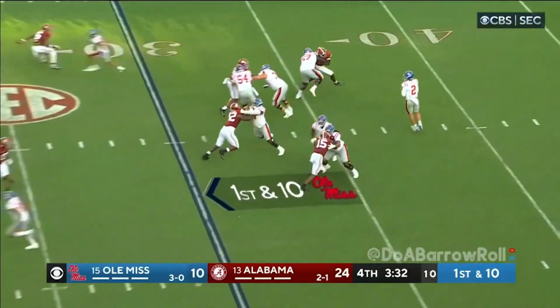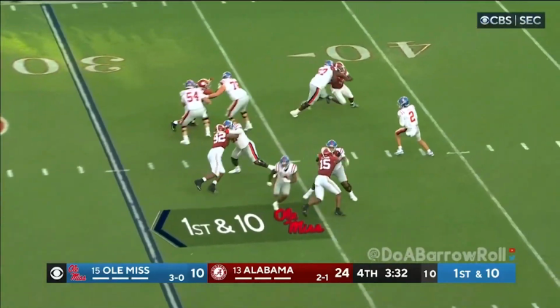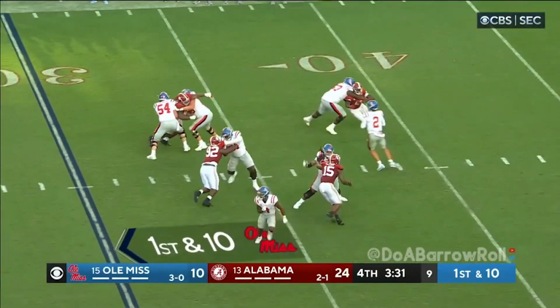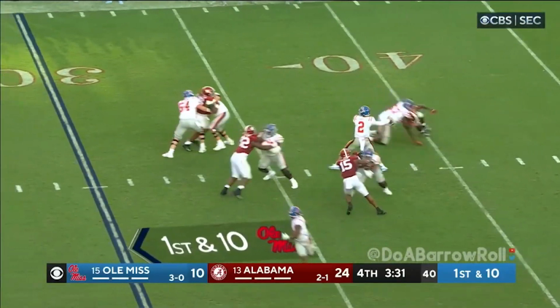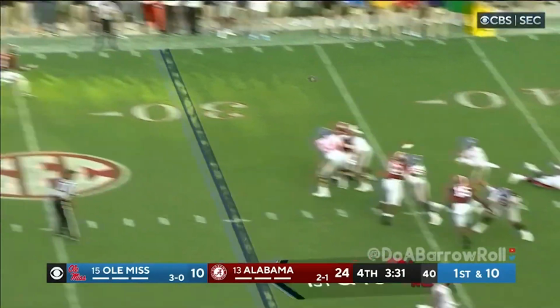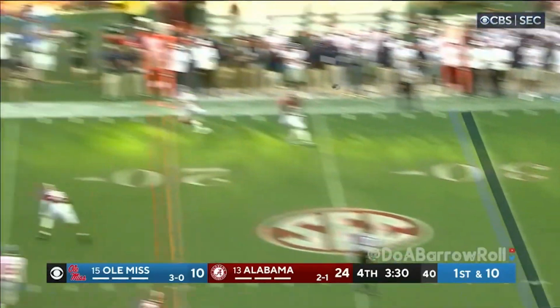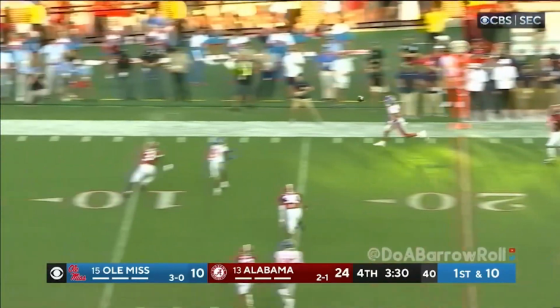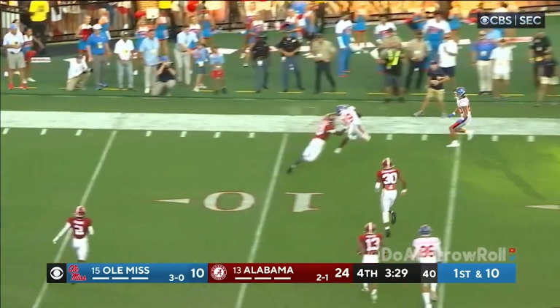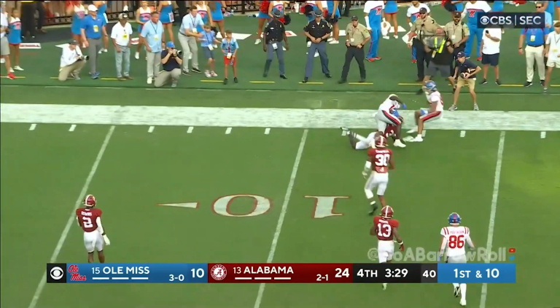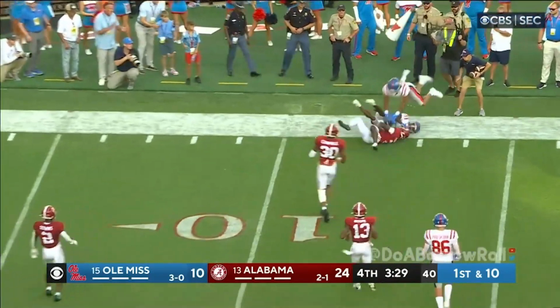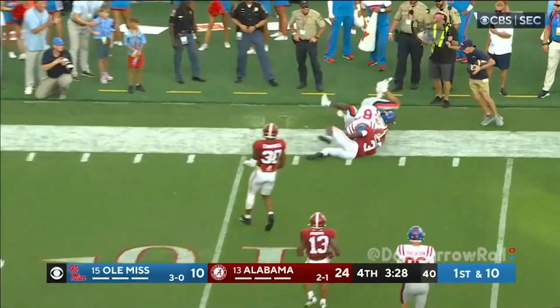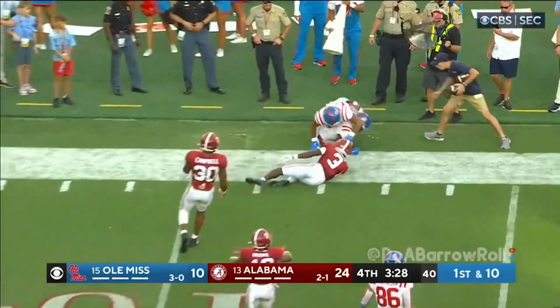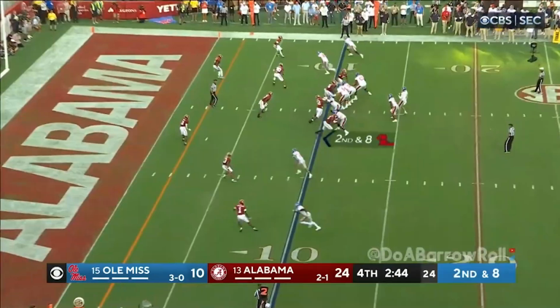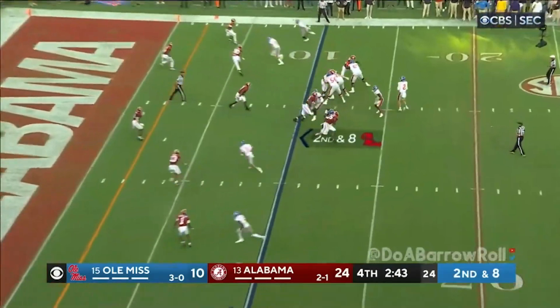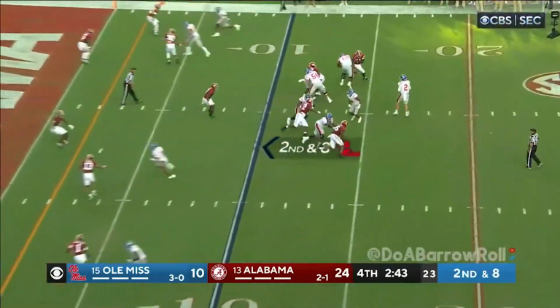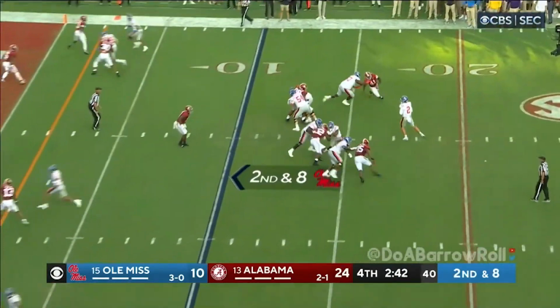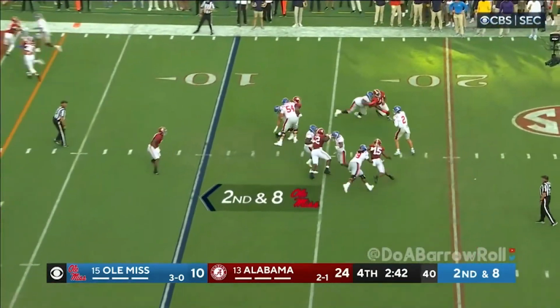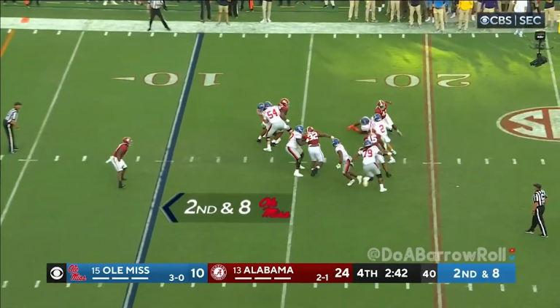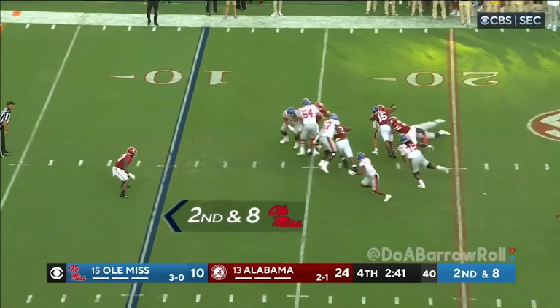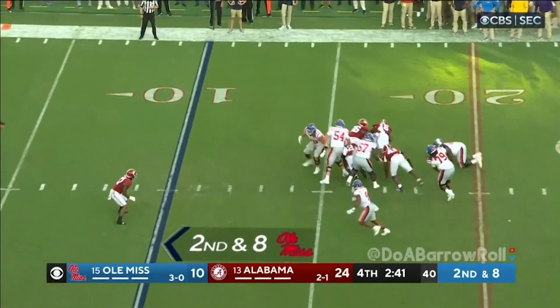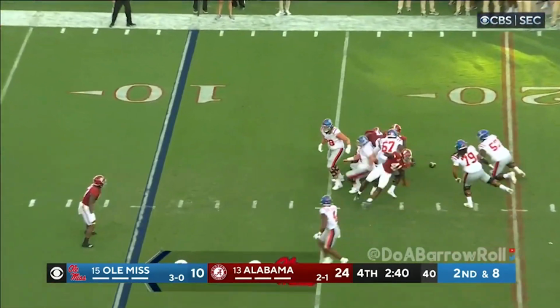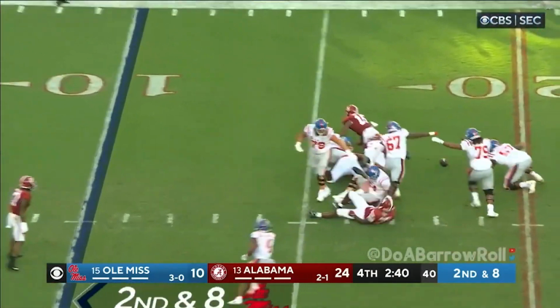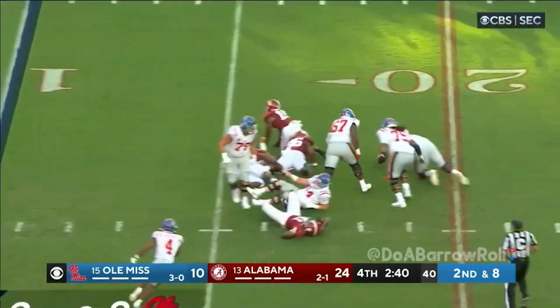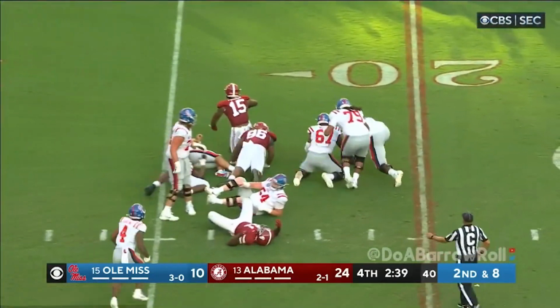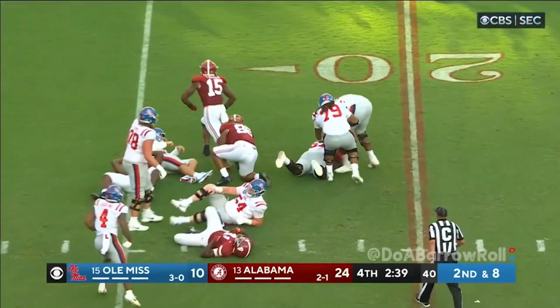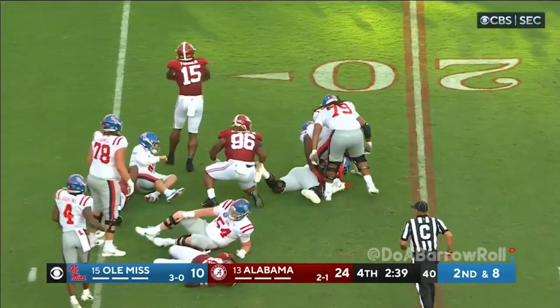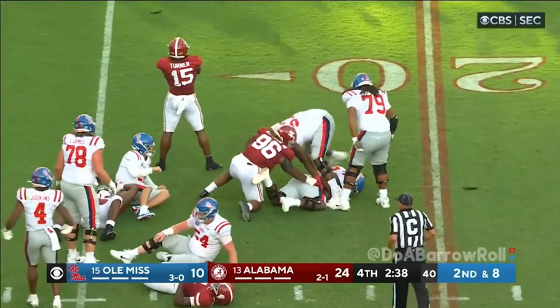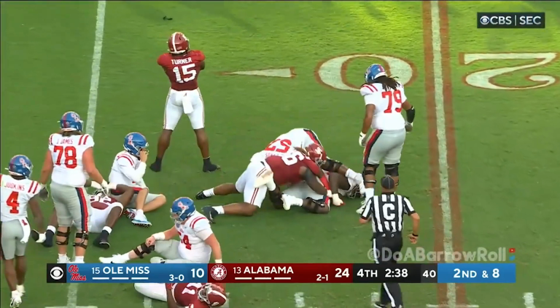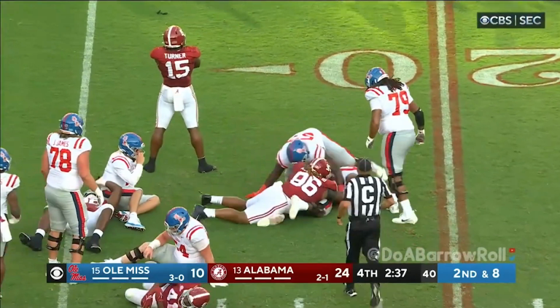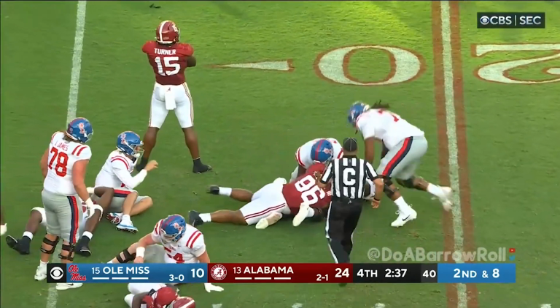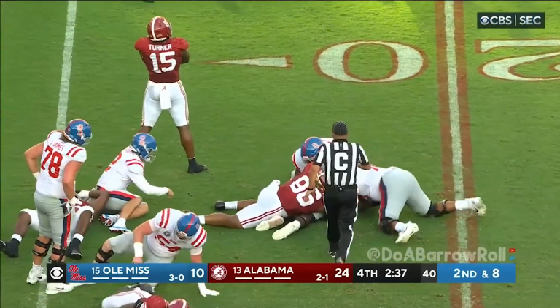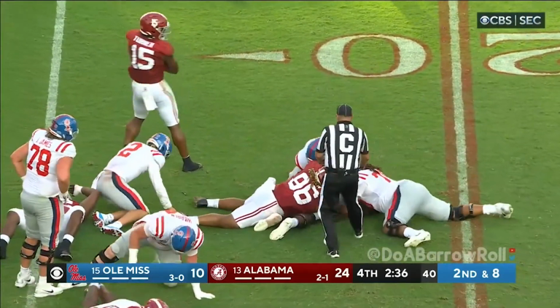Dart on first down, looking to the right side — and his pass is caught. Second down, Dart looks right, pressure's coming — and he's sacked. Dallas Turner high in the air to take him down.